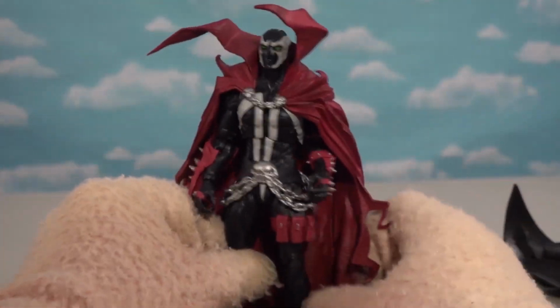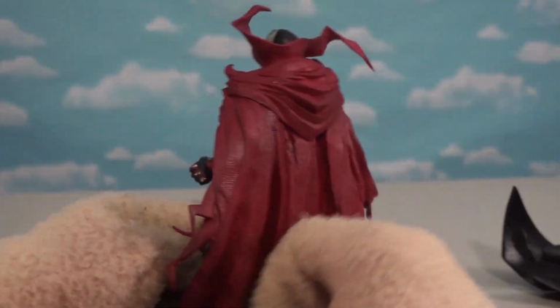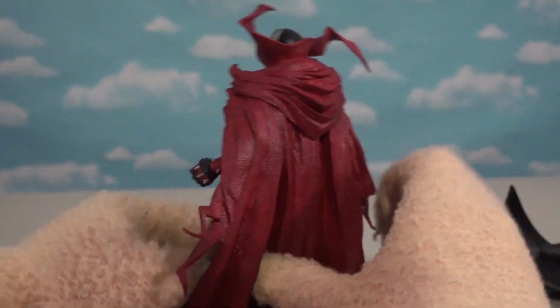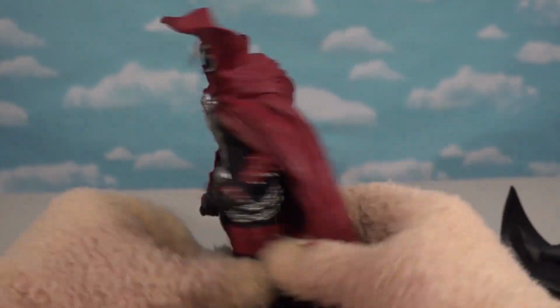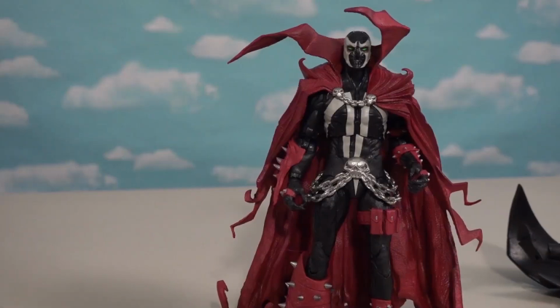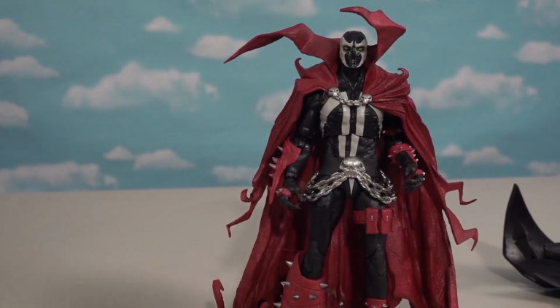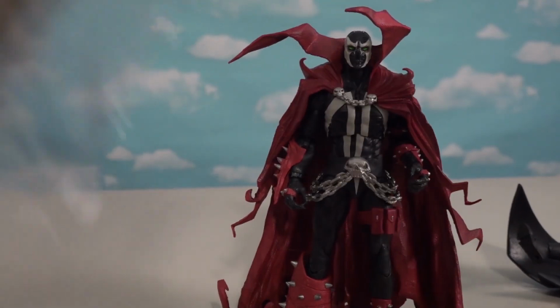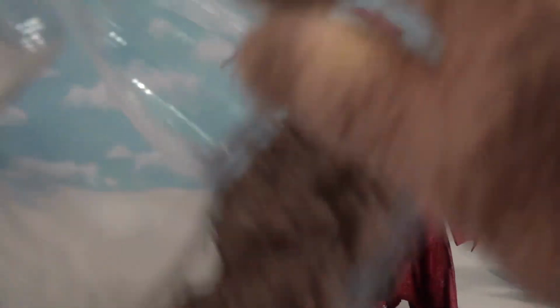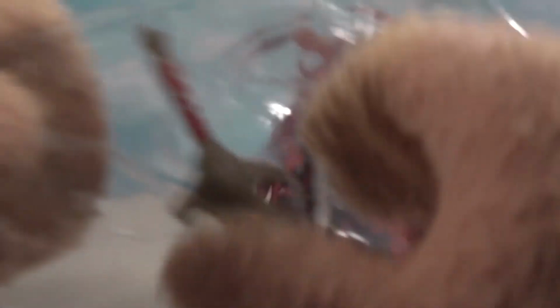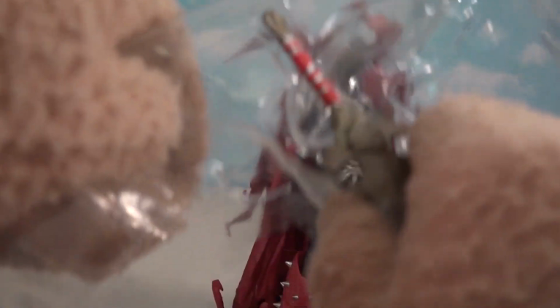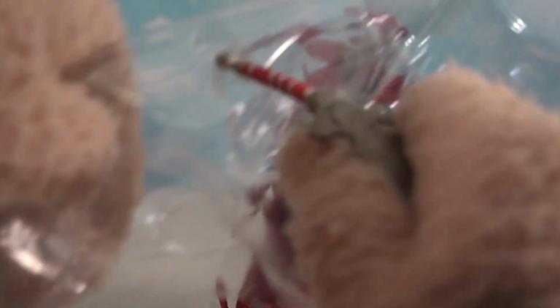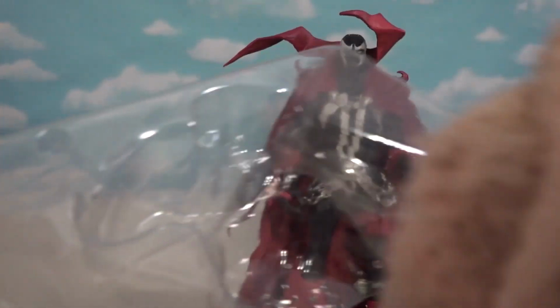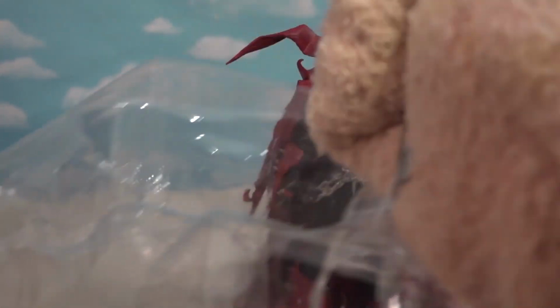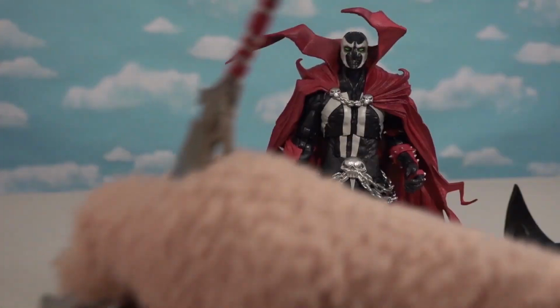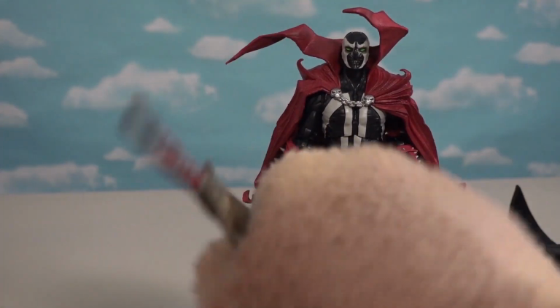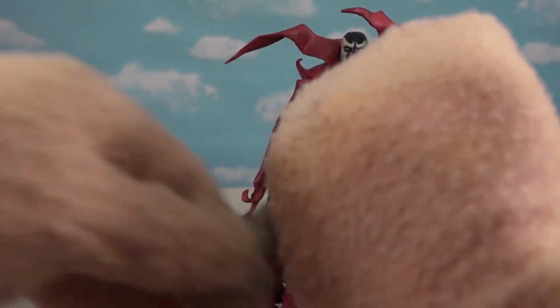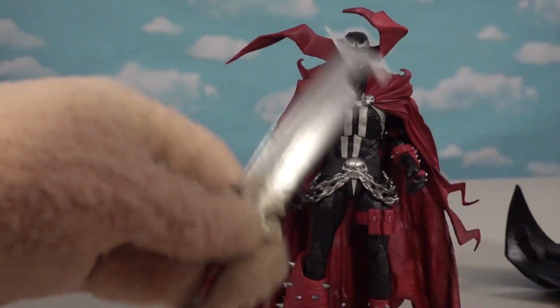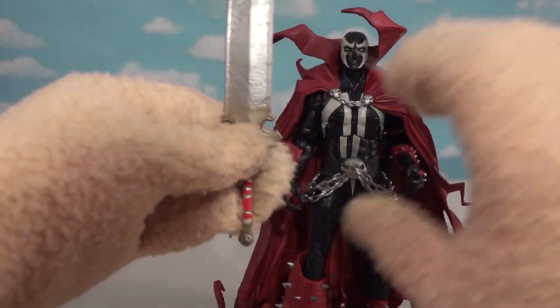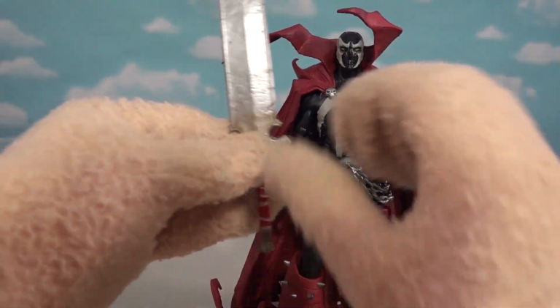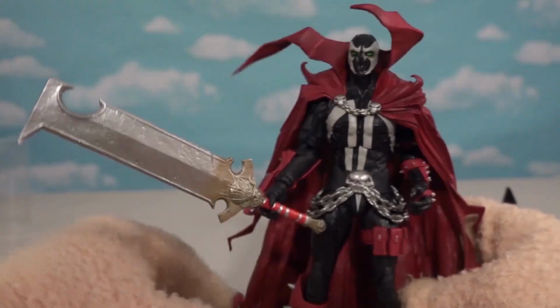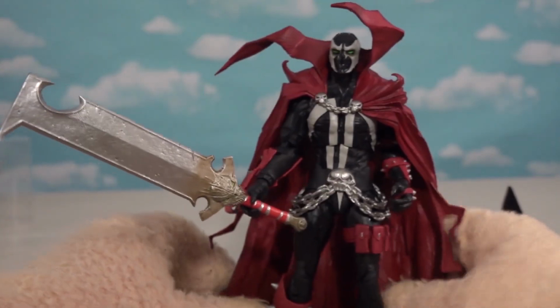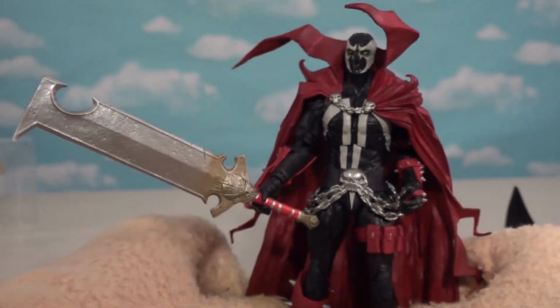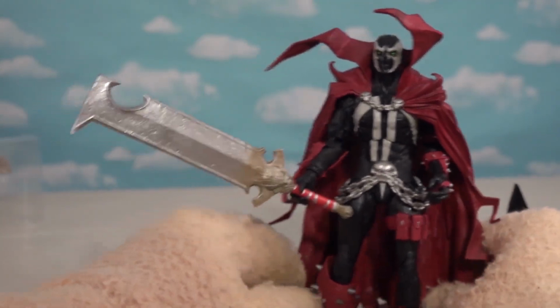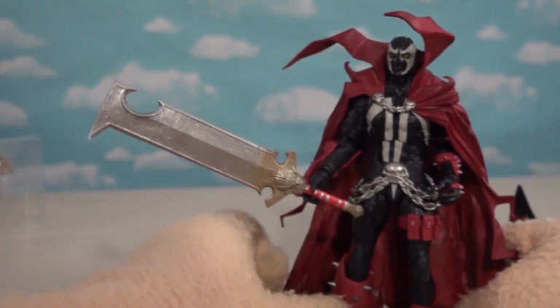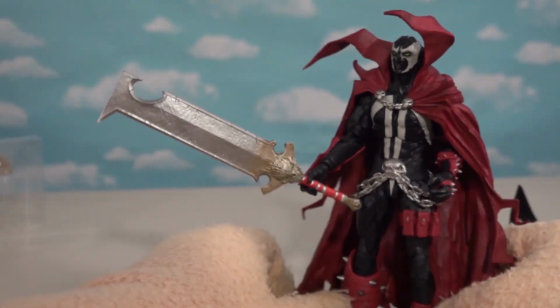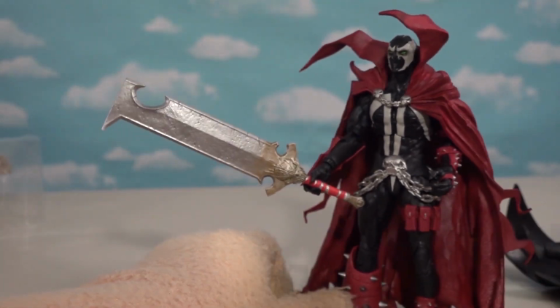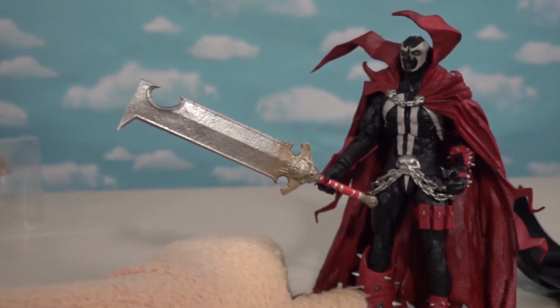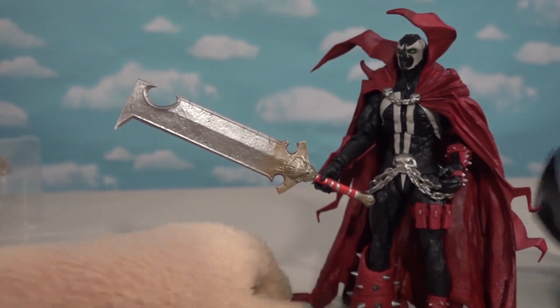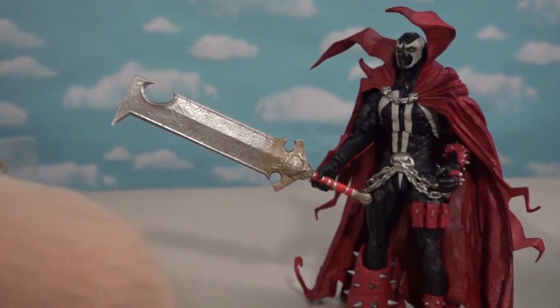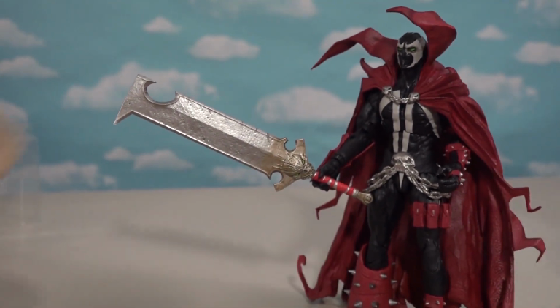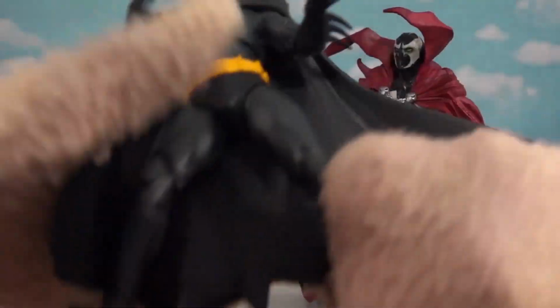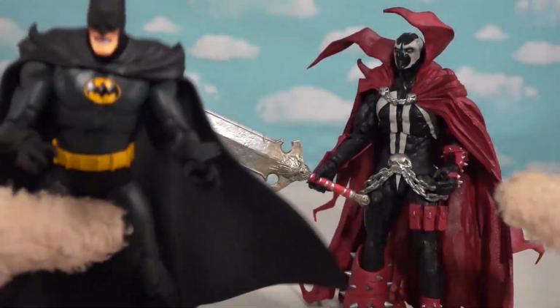His feet have all kinds of details, and he also comes with this cool sword we can put in his hand — then he can destroy bad guys with it. Or Batman.